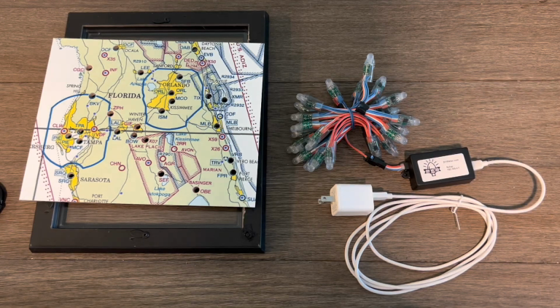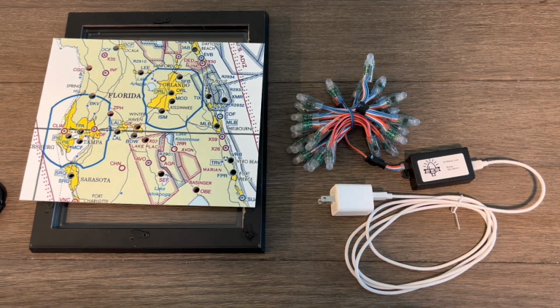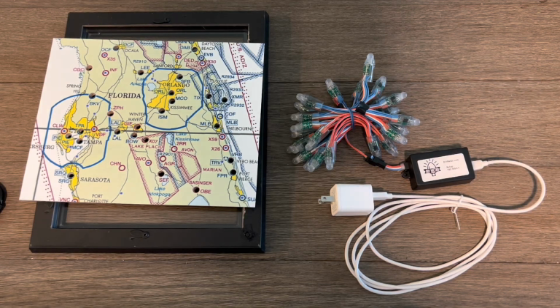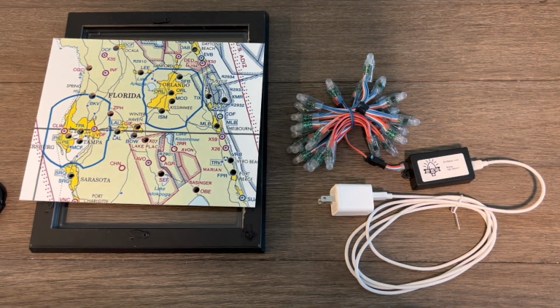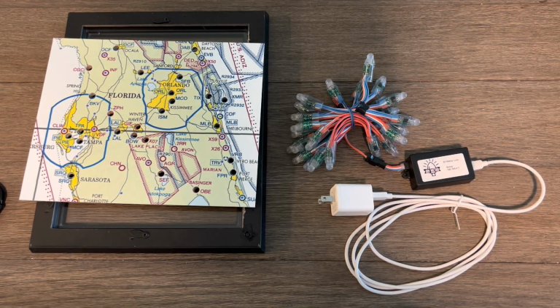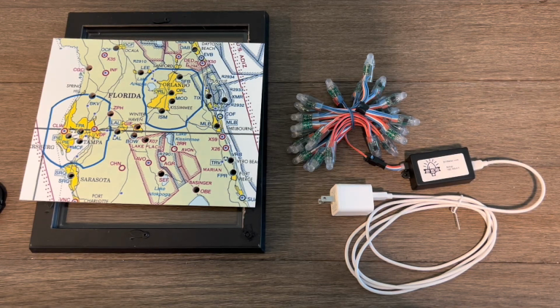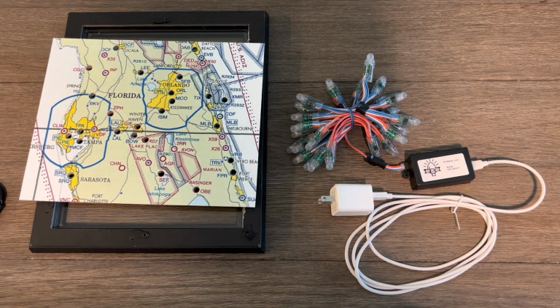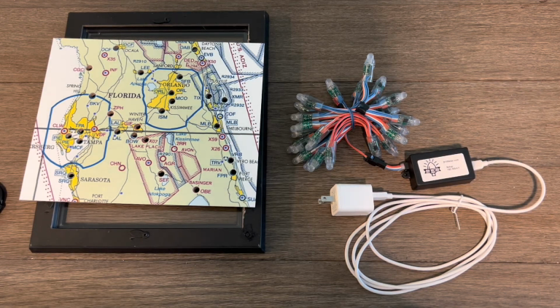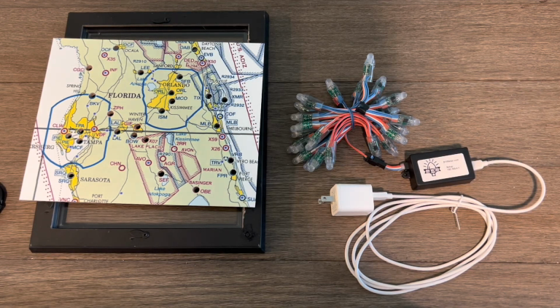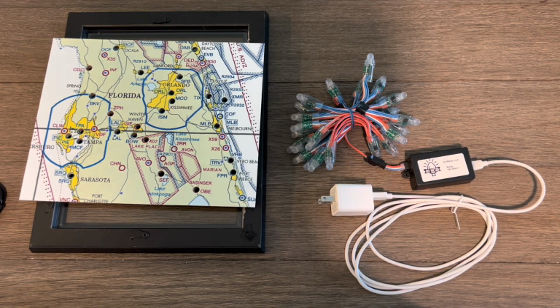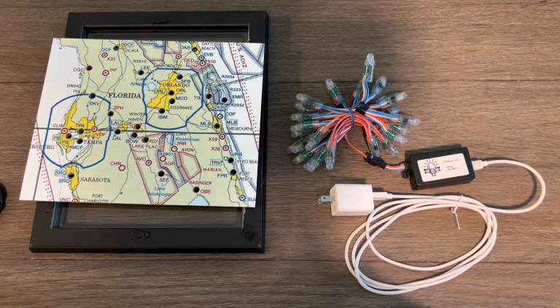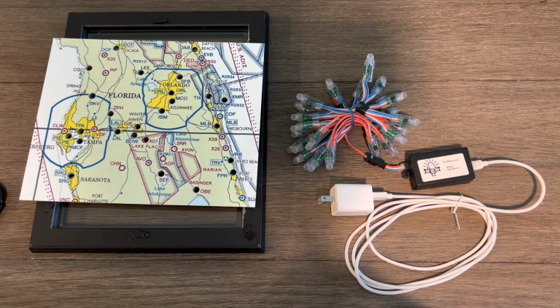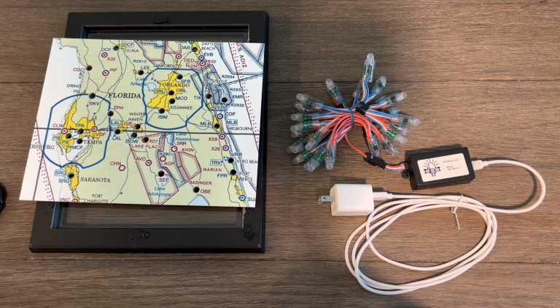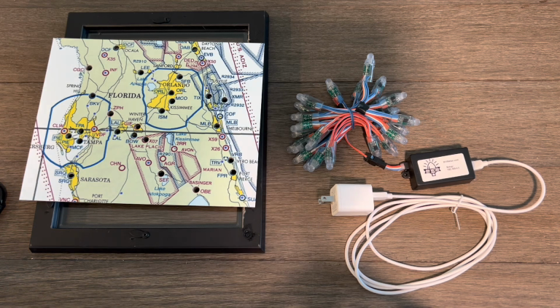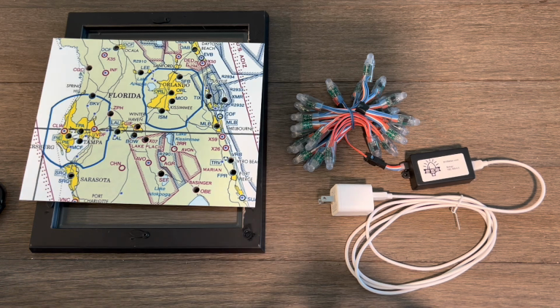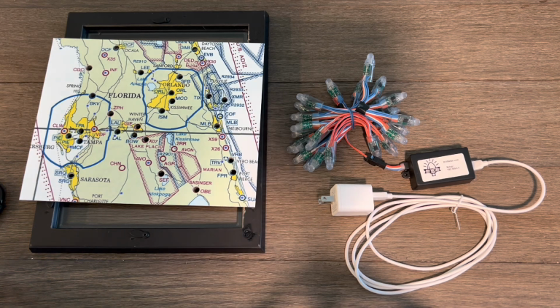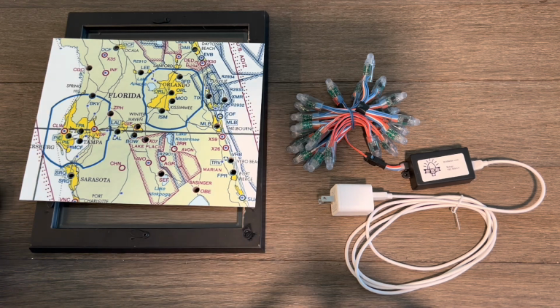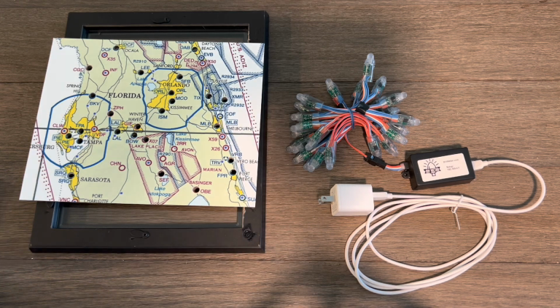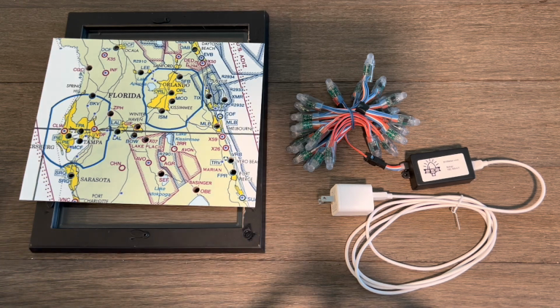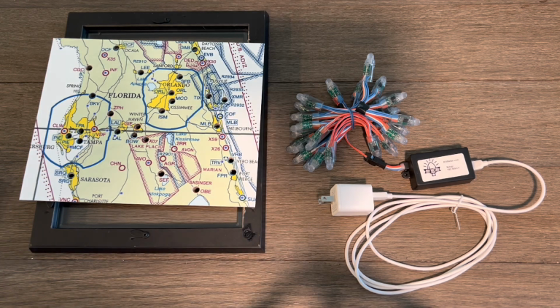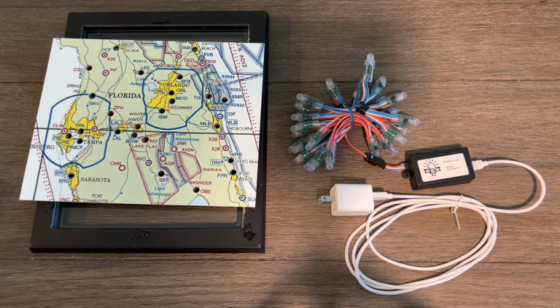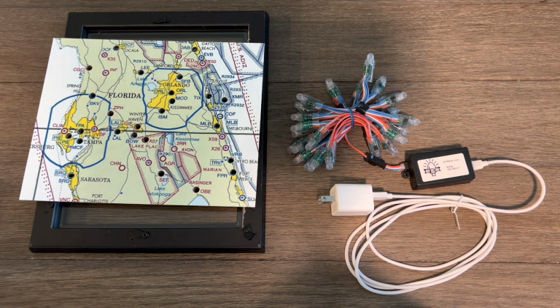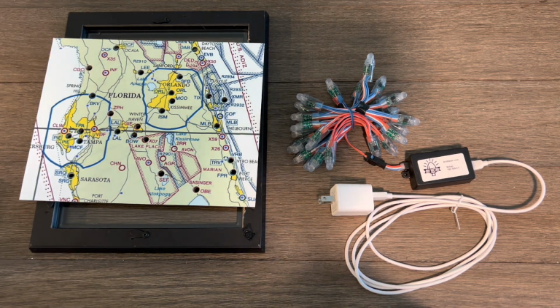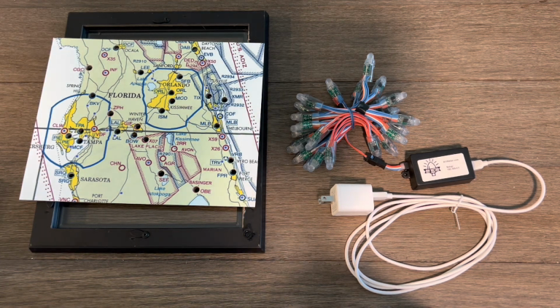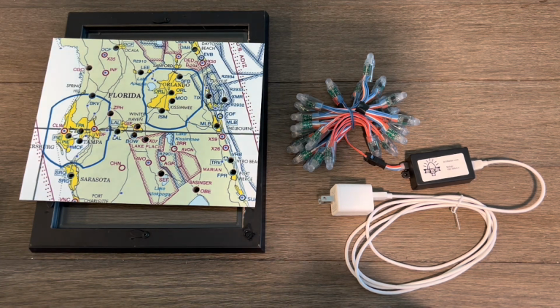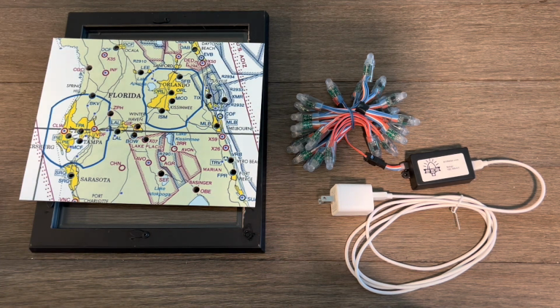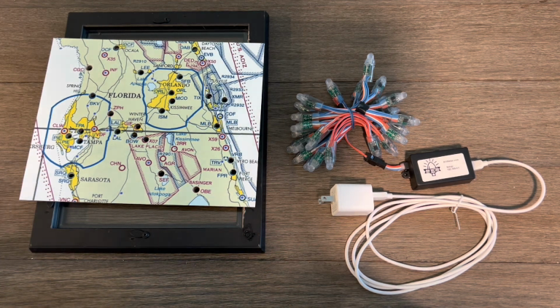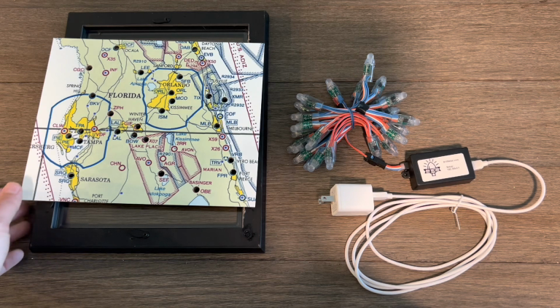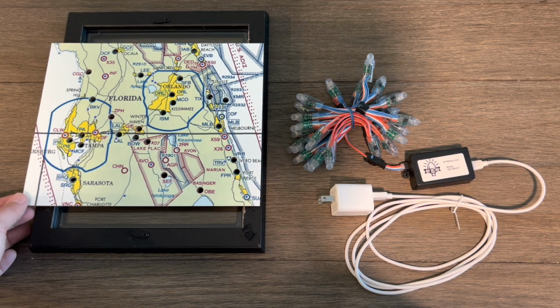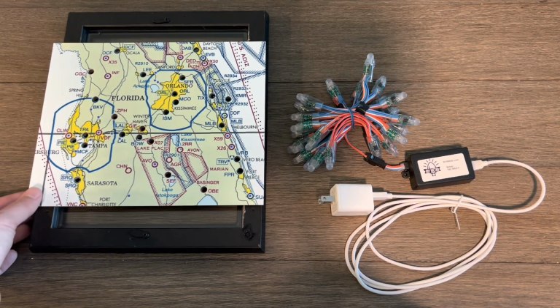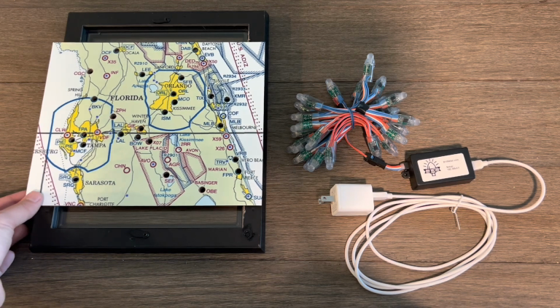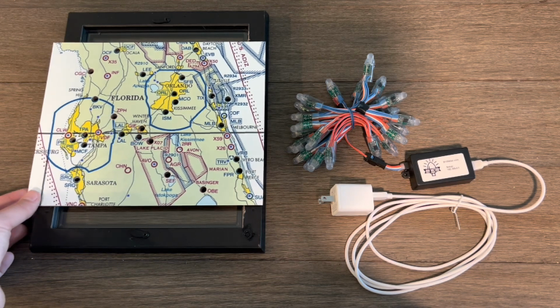Hello again, Alexander with DIY METAR. We're now on the third step where we are going to actually start assembling this map.